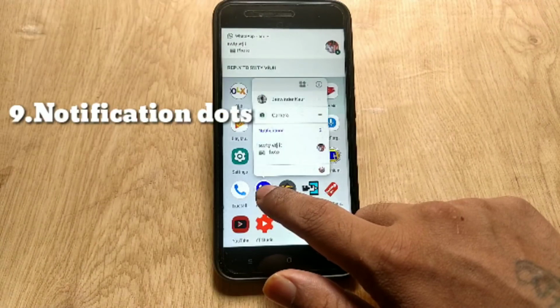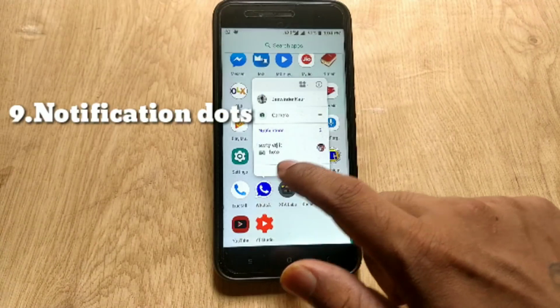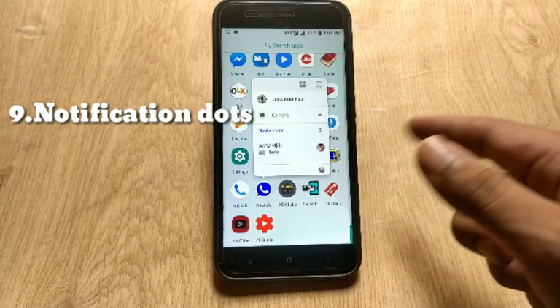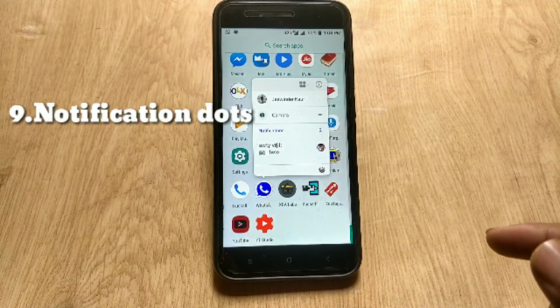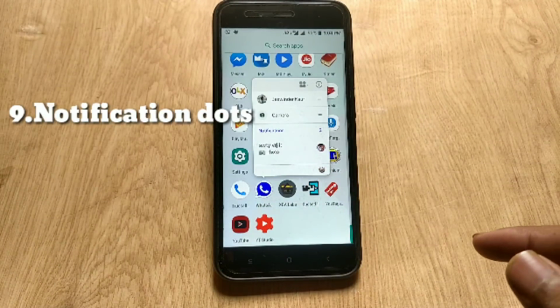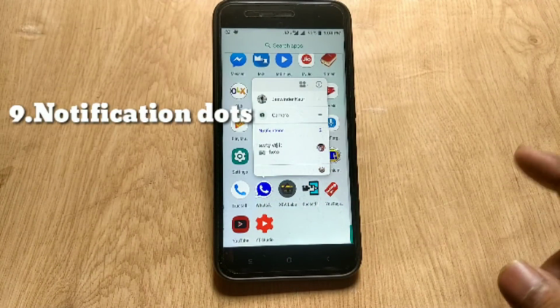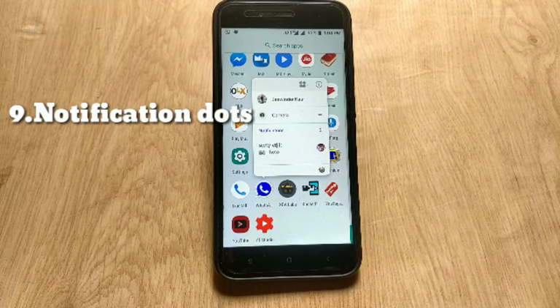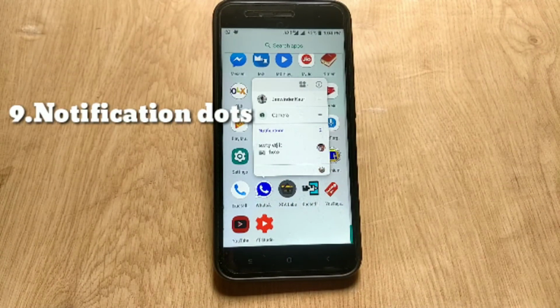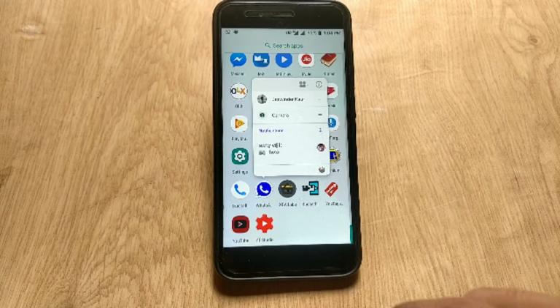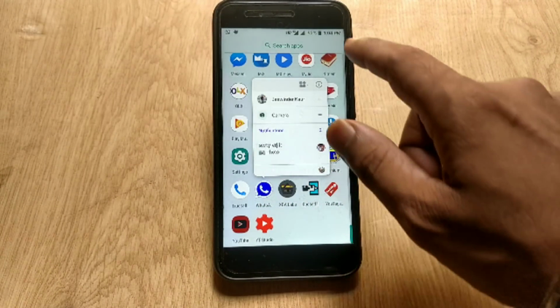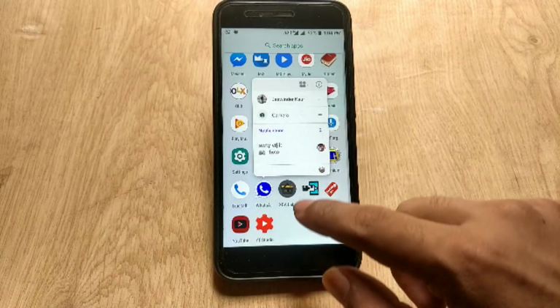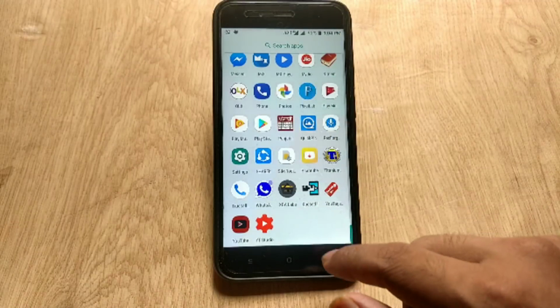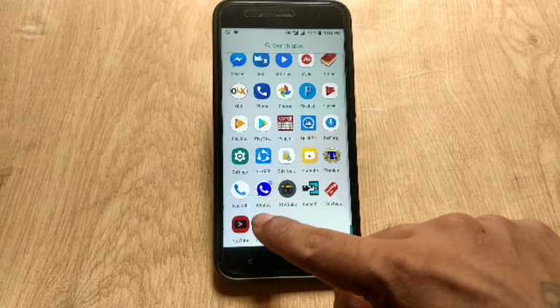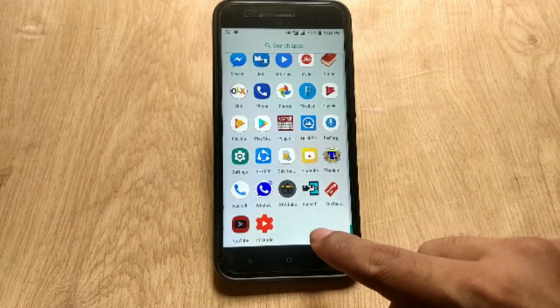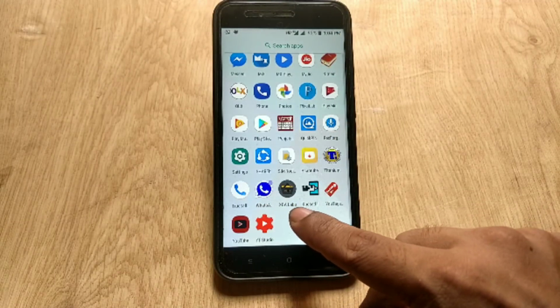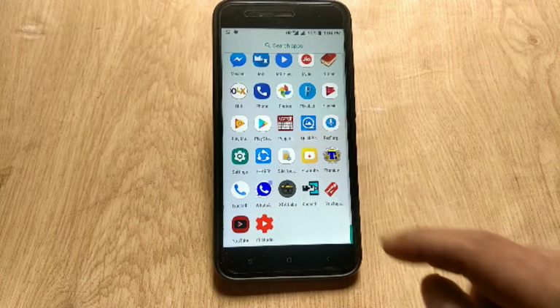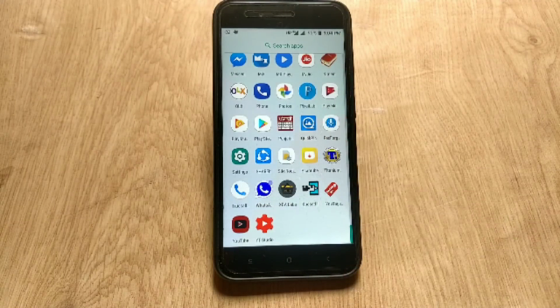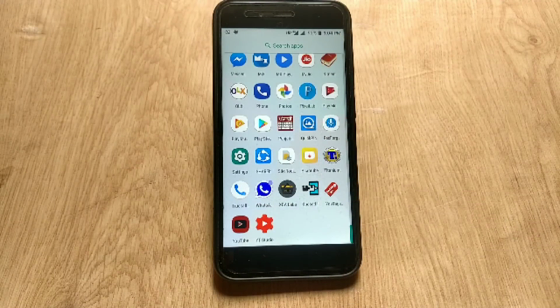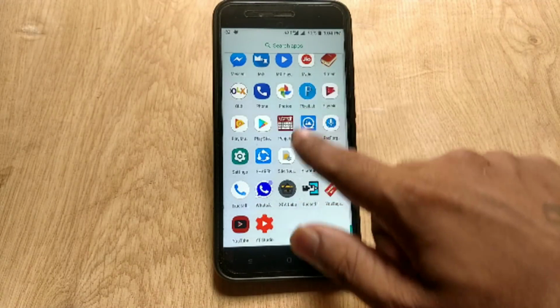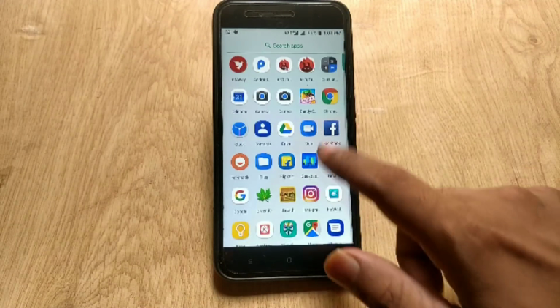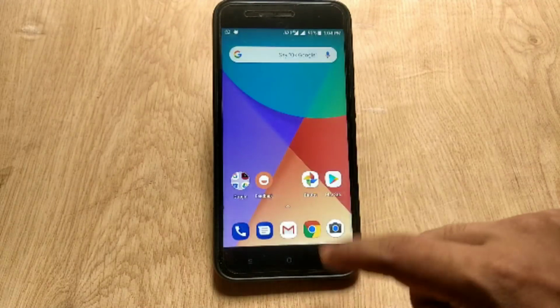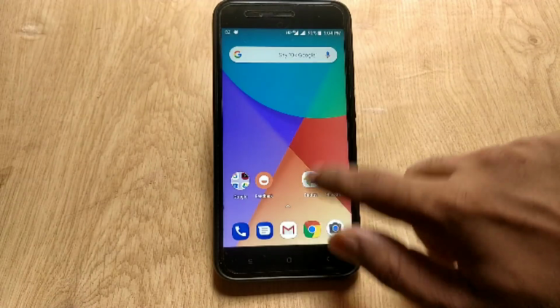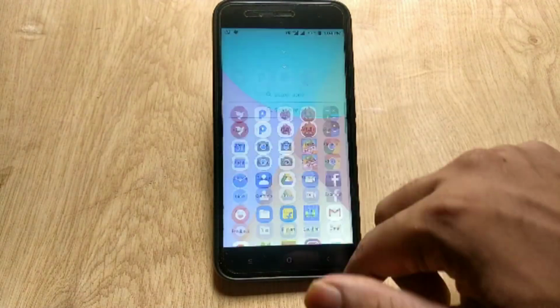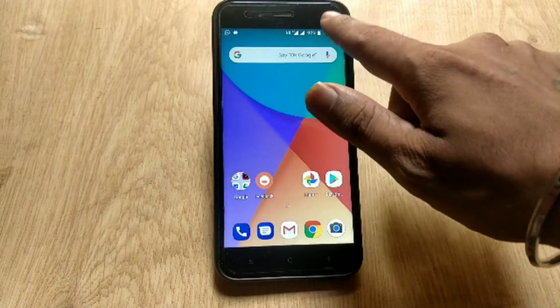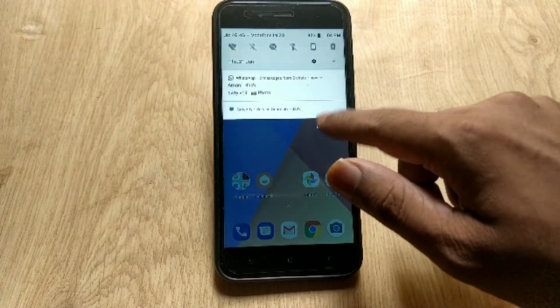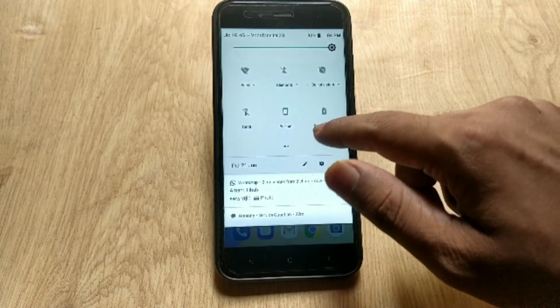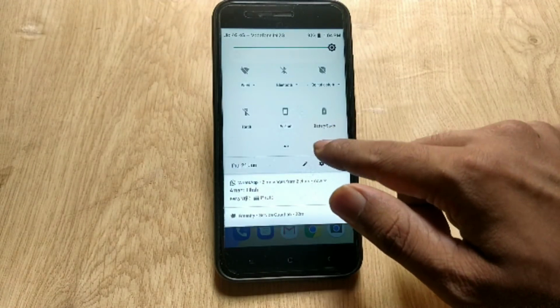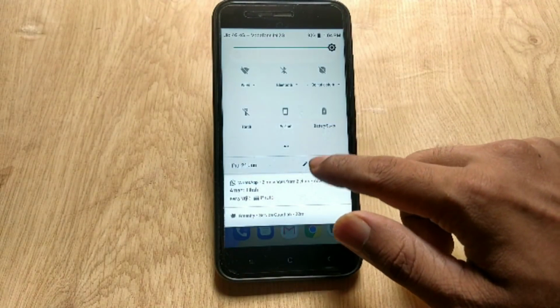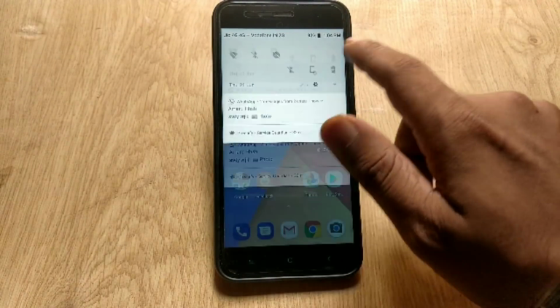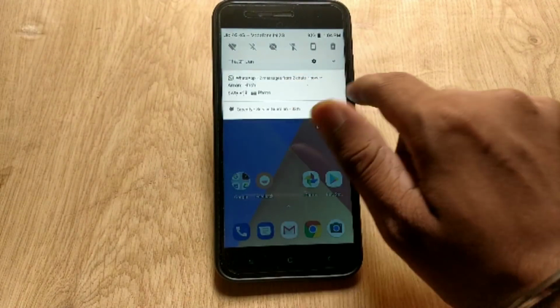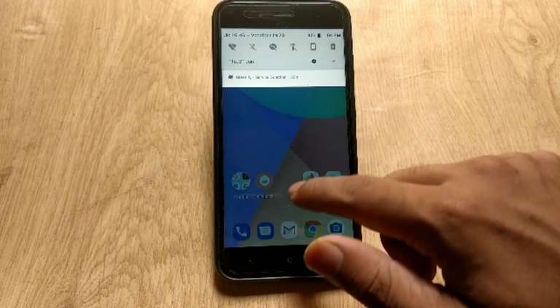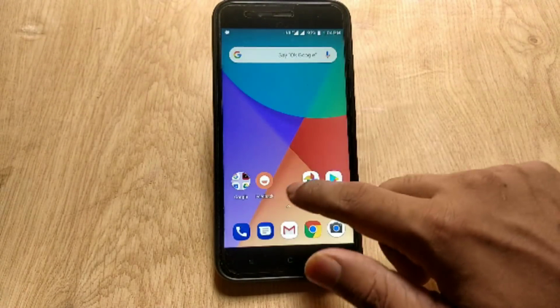The next feature is notification dots on apps. For example, if you get a message on WhatsApp, a notification dot appears at the top of the app icon in a blue accent color, so you know you have a notification.